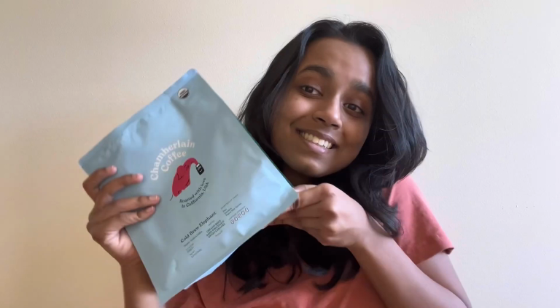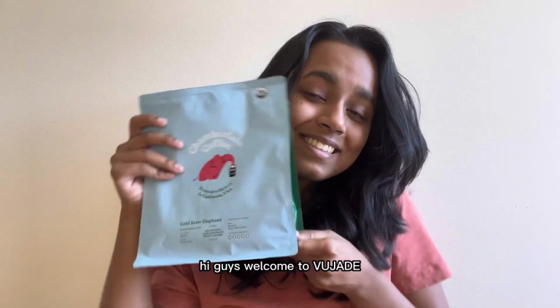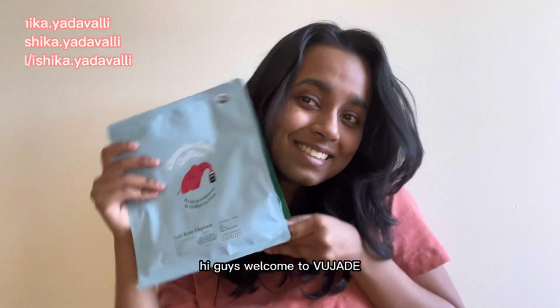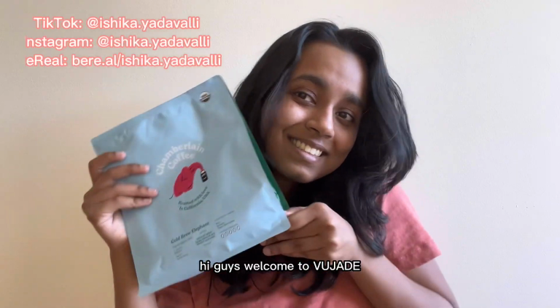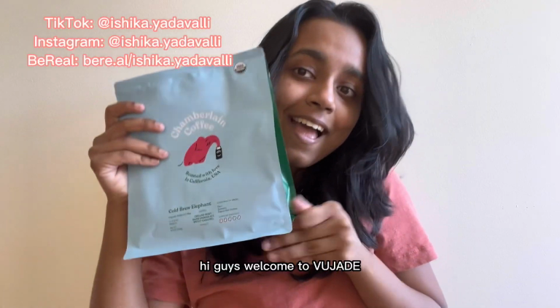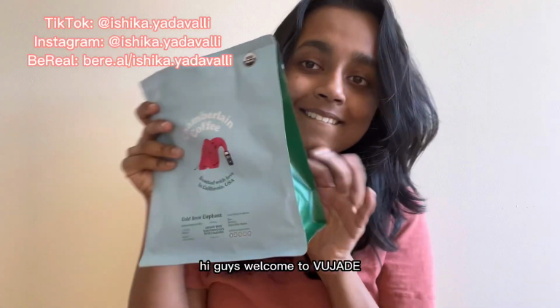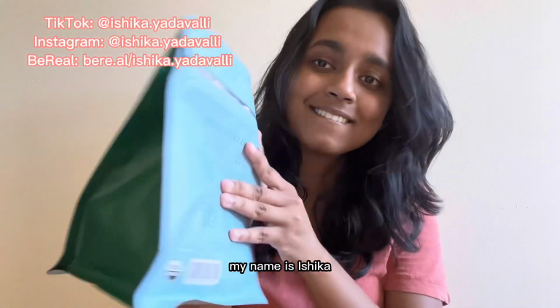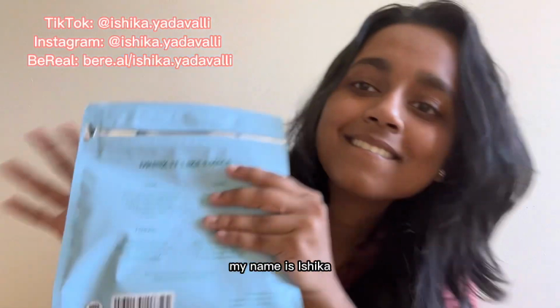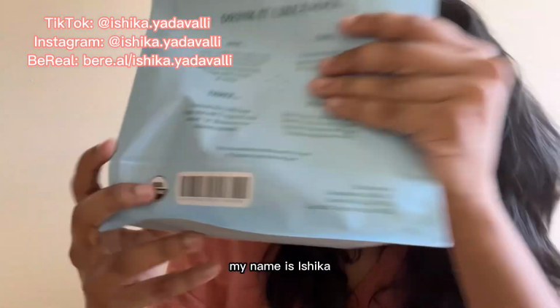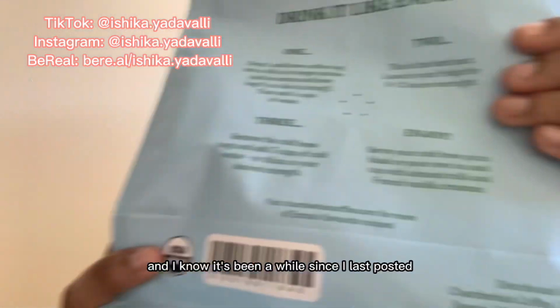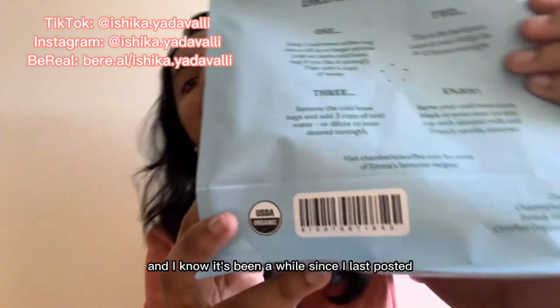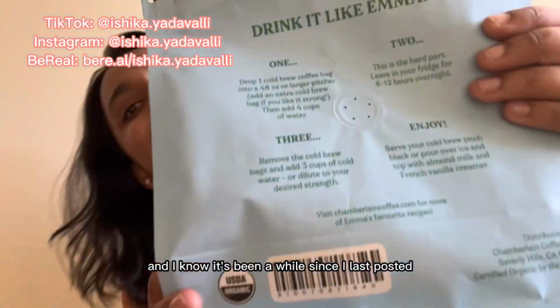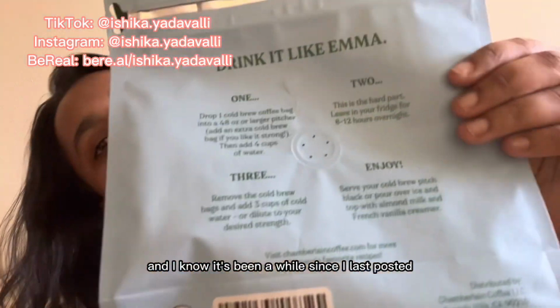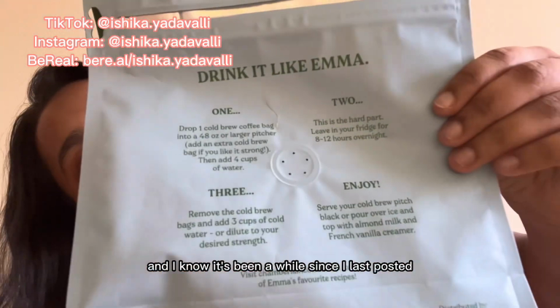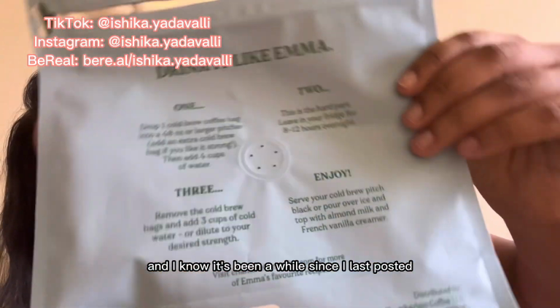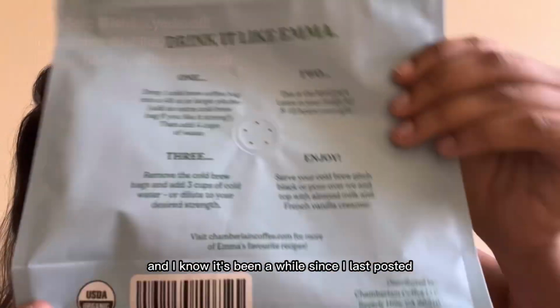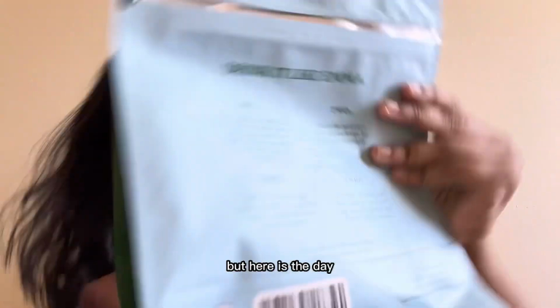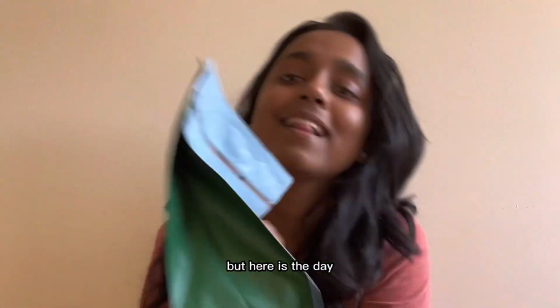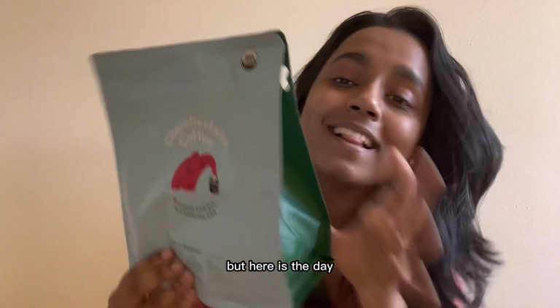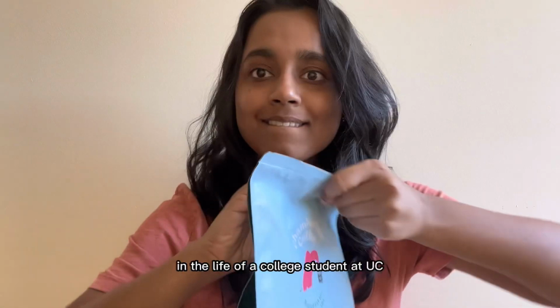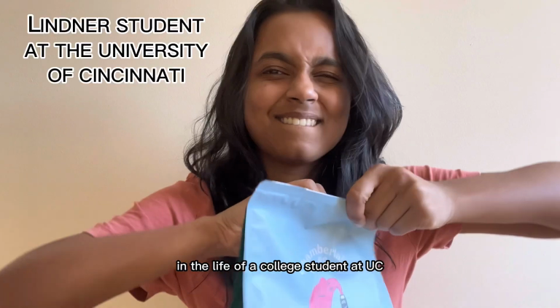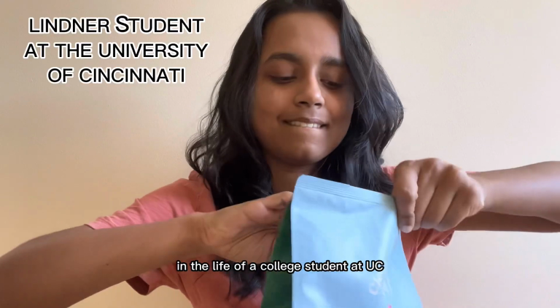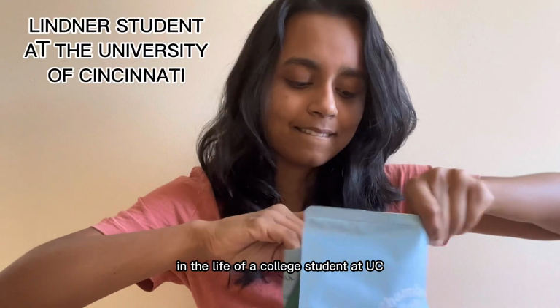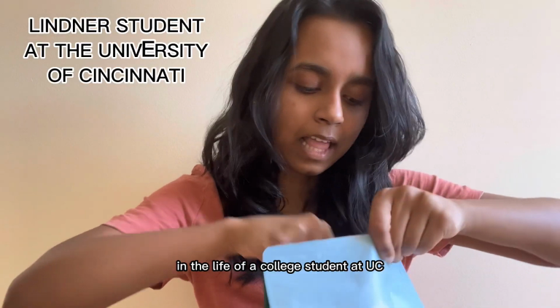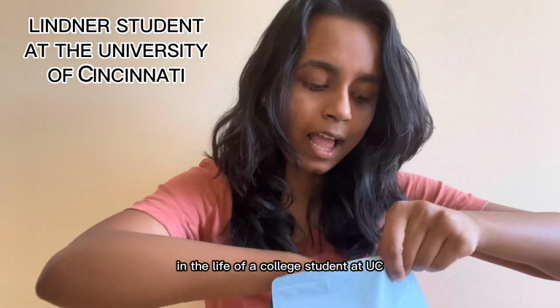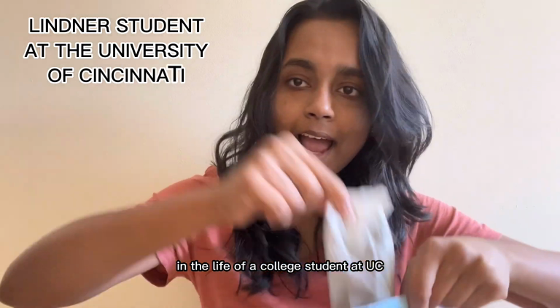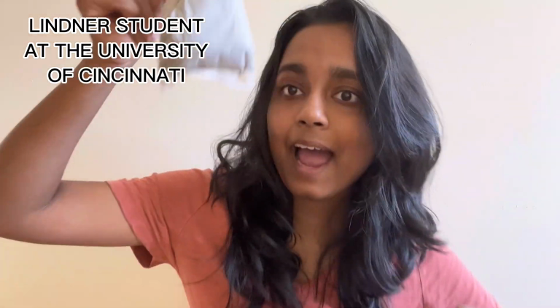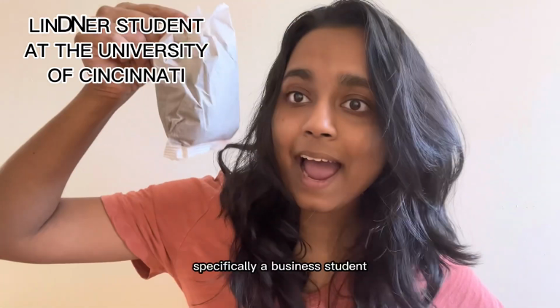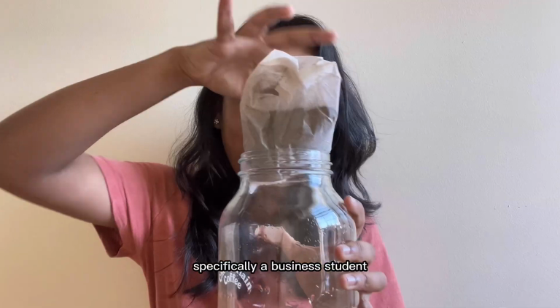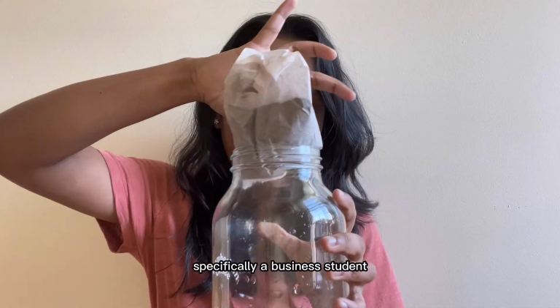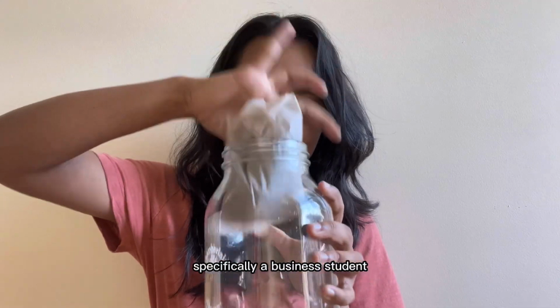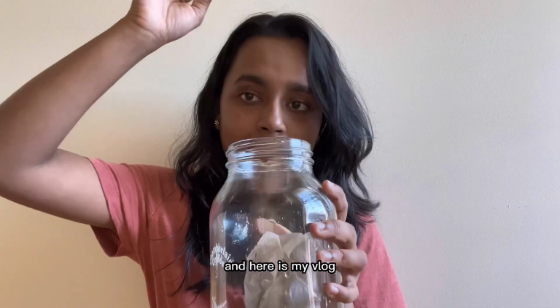Hi guys, welcome to Vlog Day. My name is Ishika, and I know it's been a while since I last posted, but here is a day in the life of a college student at UC — specifically a business student.